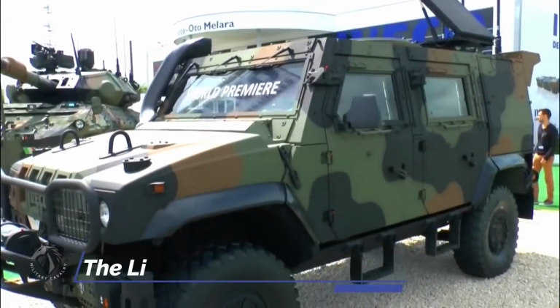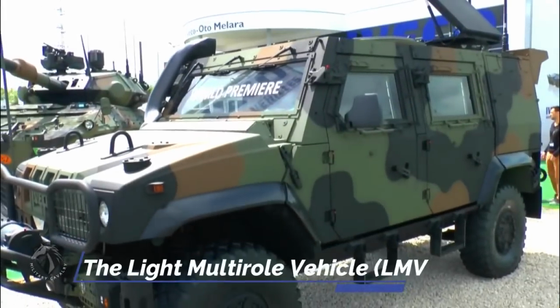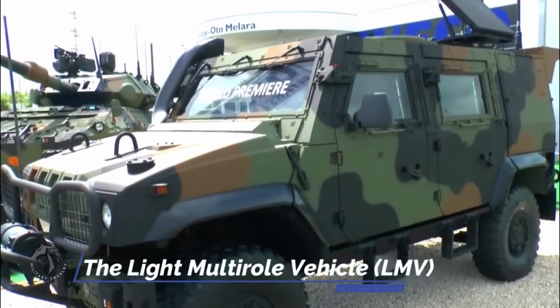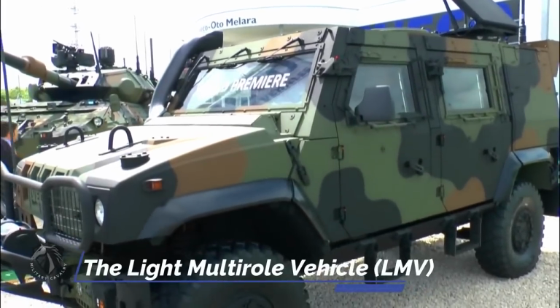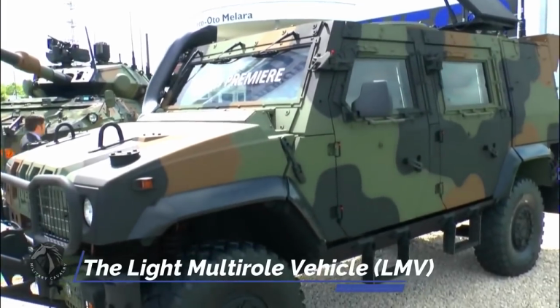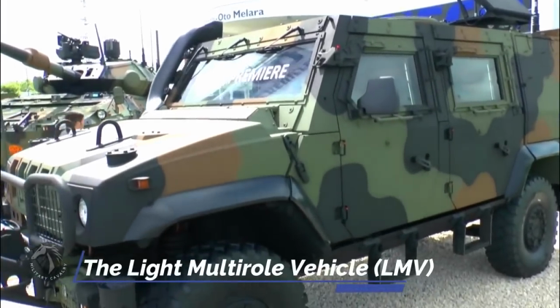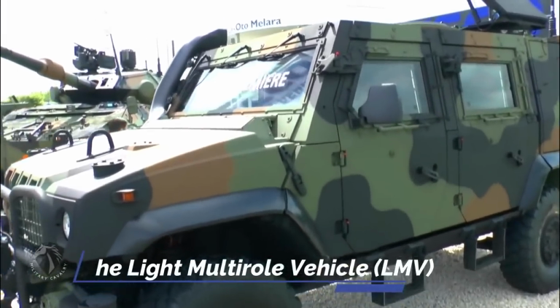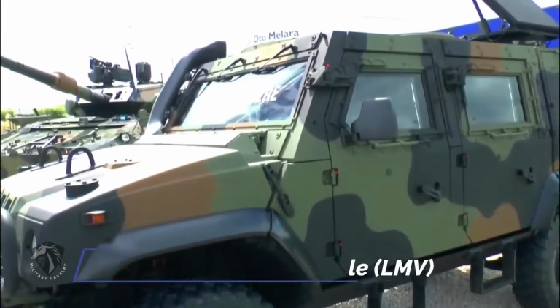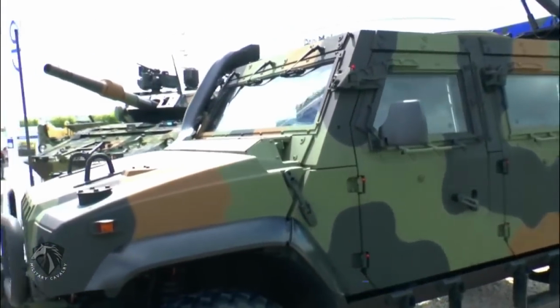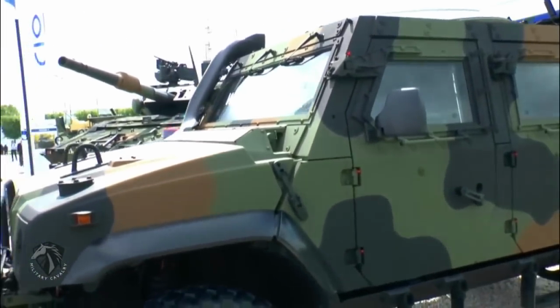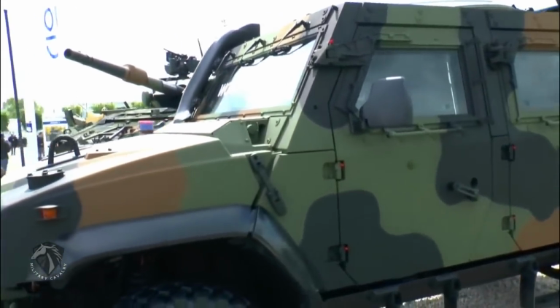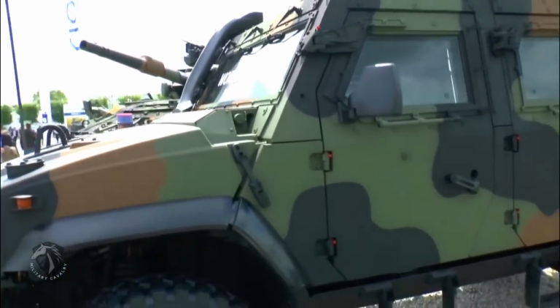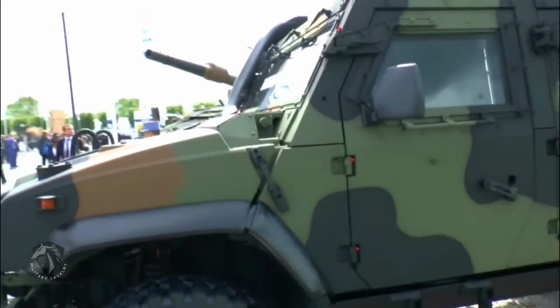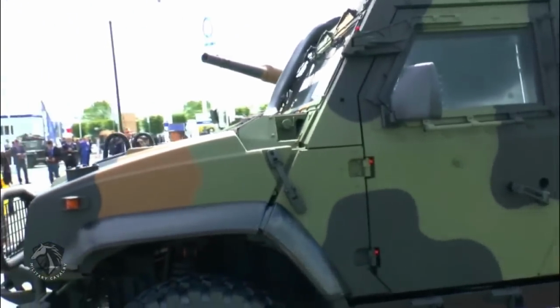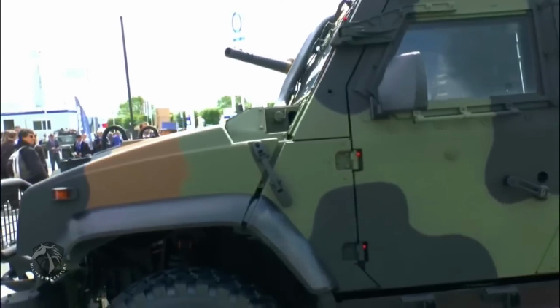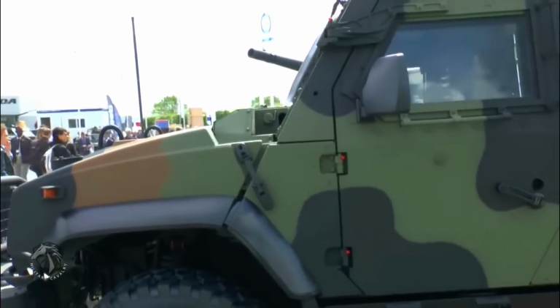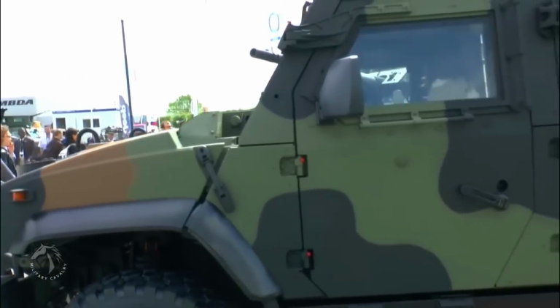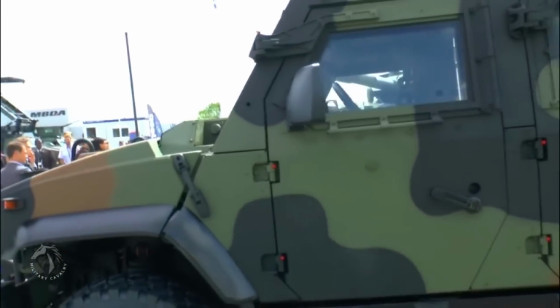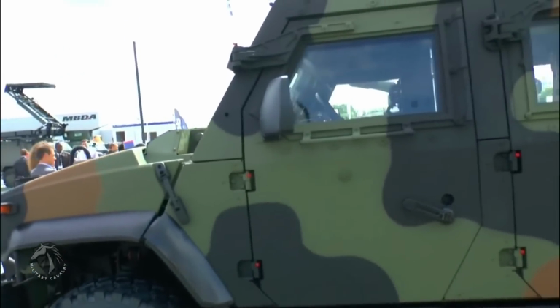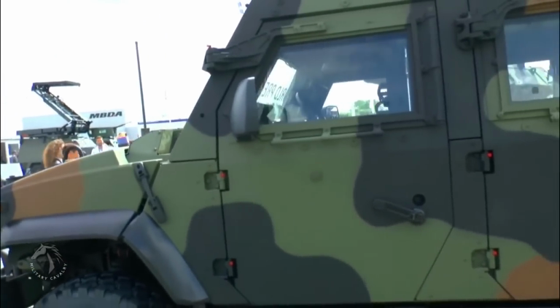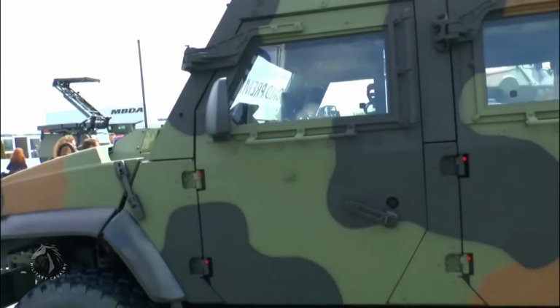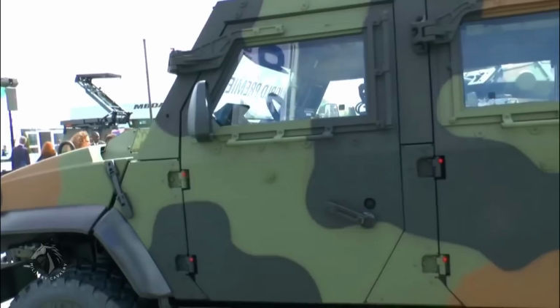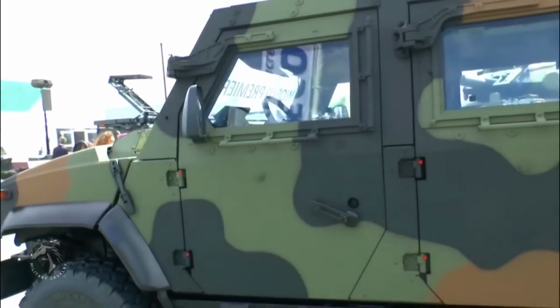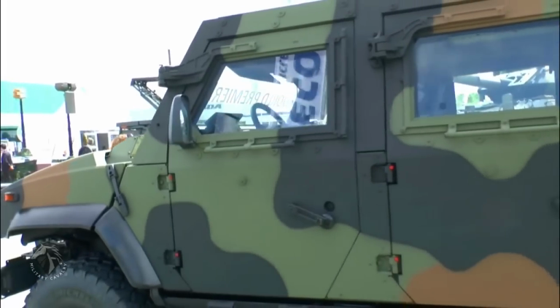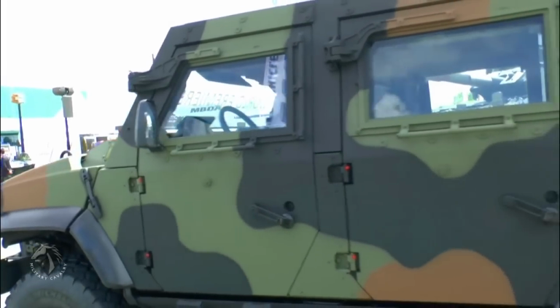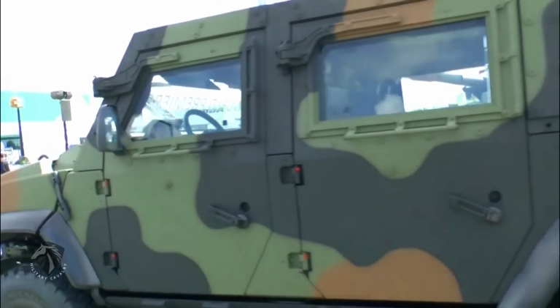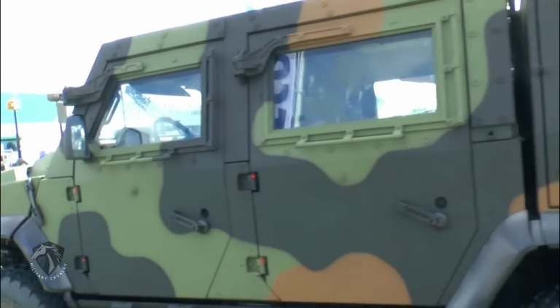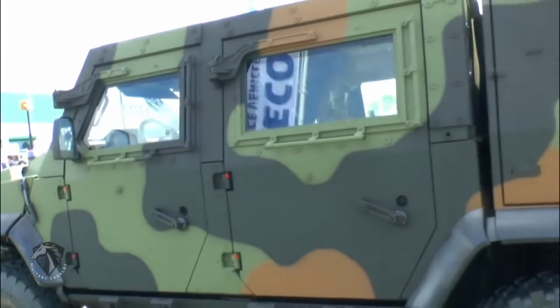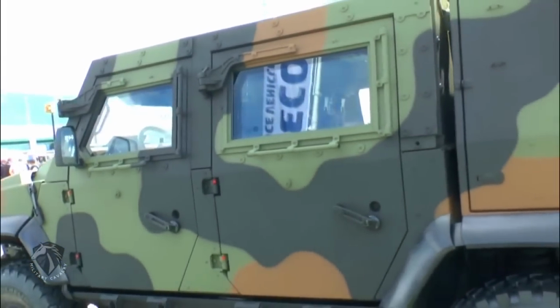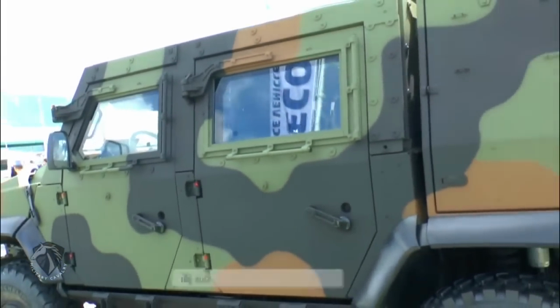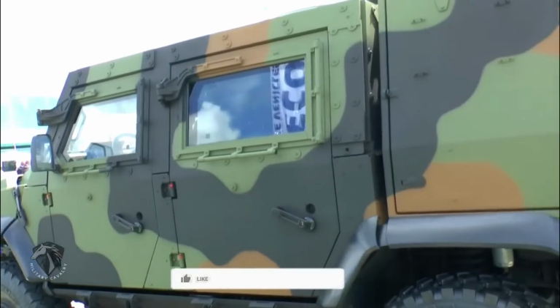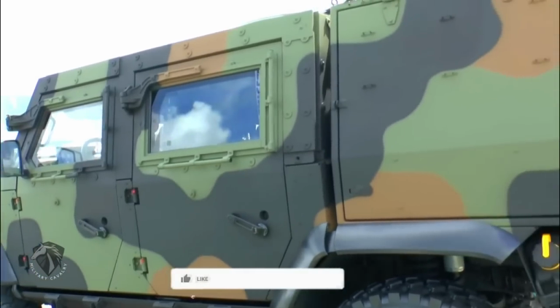The Light Multi-Role Vehicle, LMV, is a 4x4 helicopter-transportable, lightweight vehicle designed to meet the requirements of the Italian Army. It features high mobility, modularity, and lightweight armor against small caliber arms, blast weapons, and landmines.